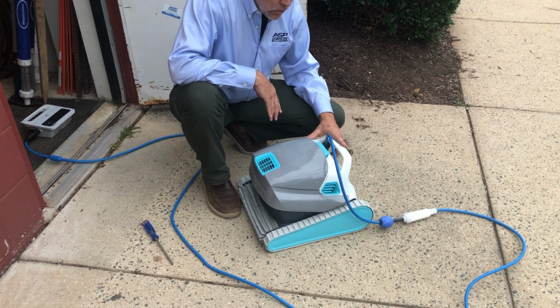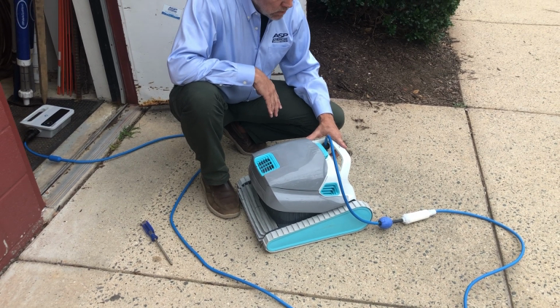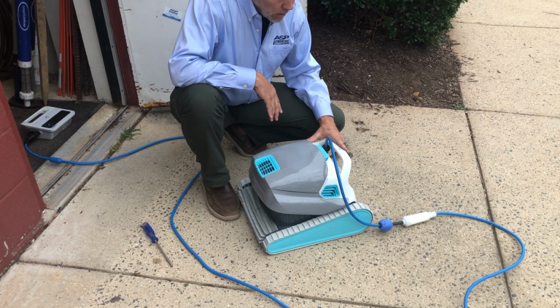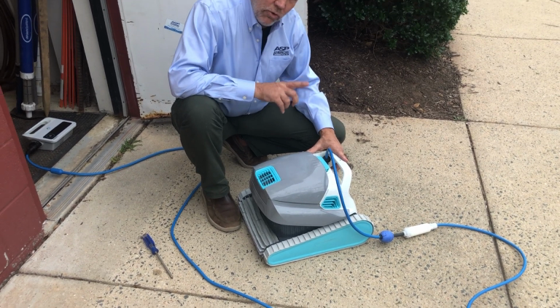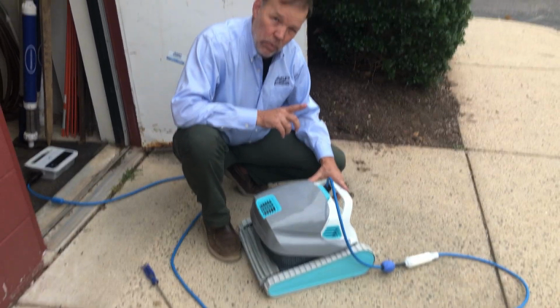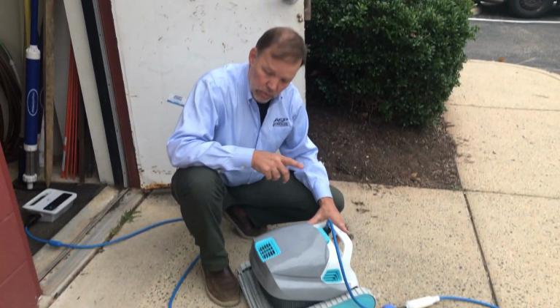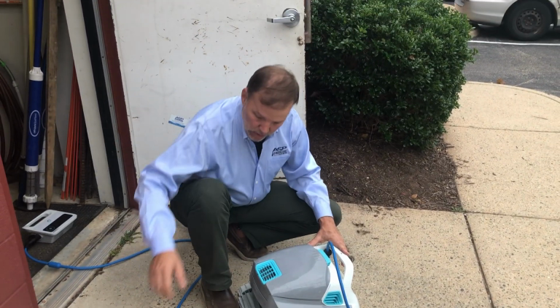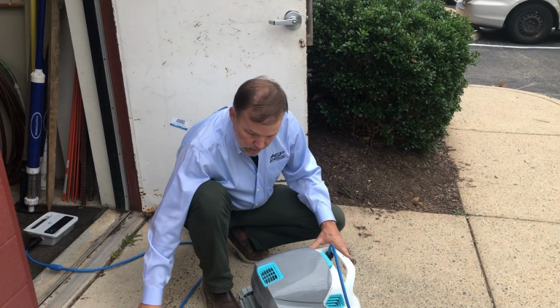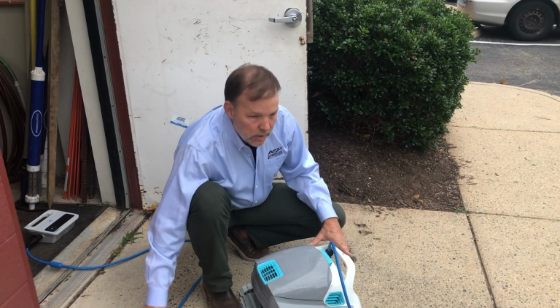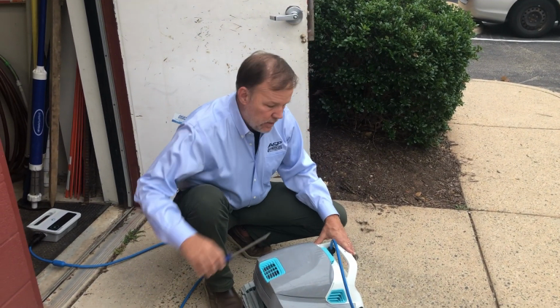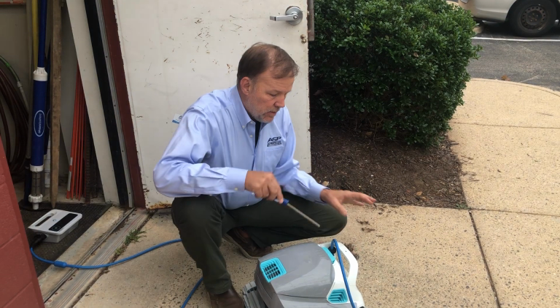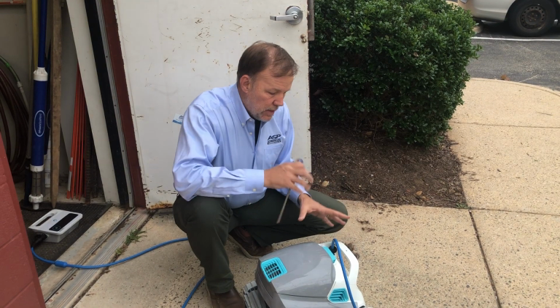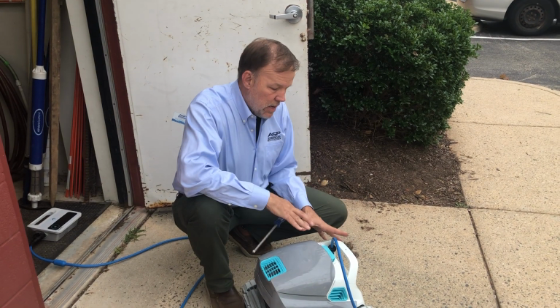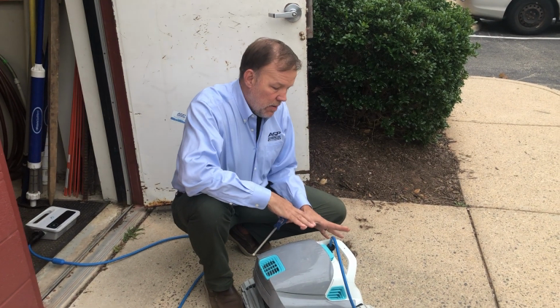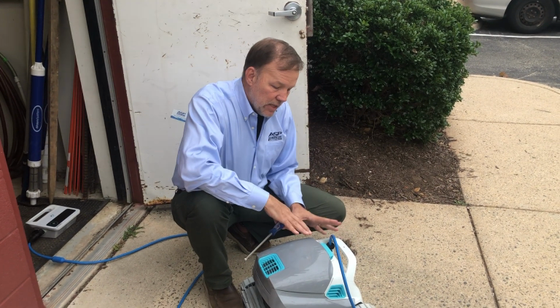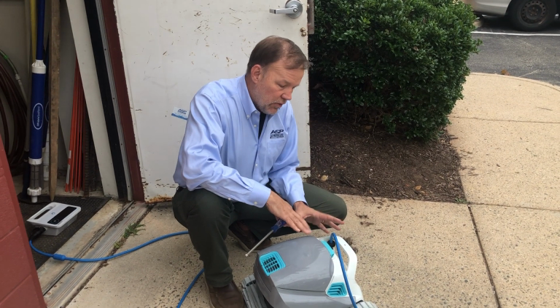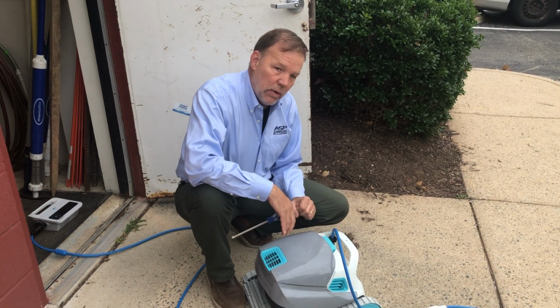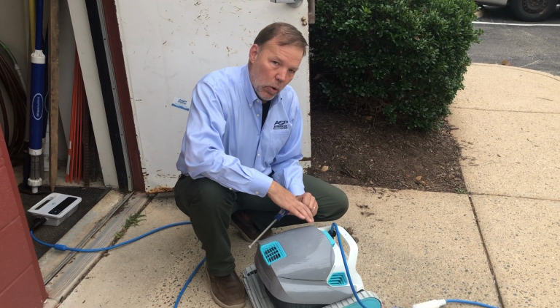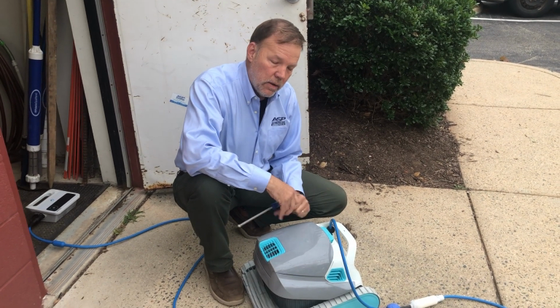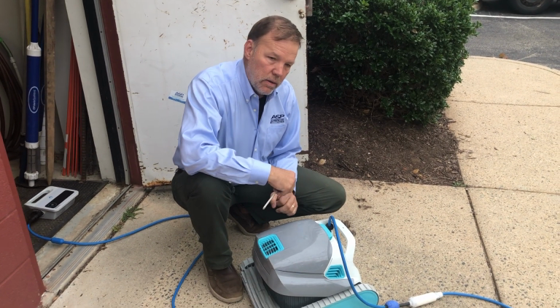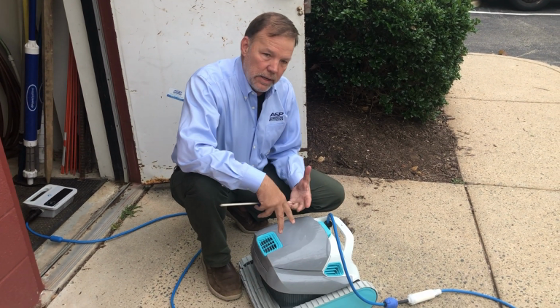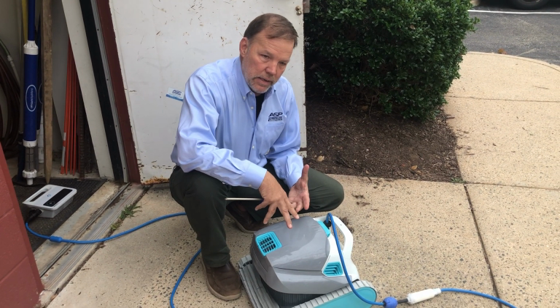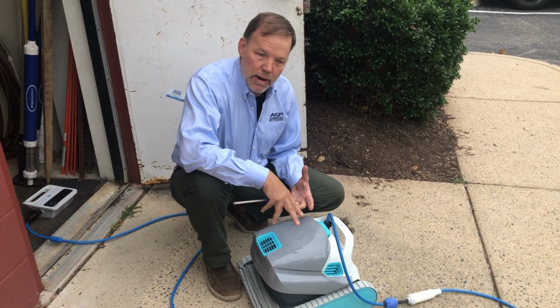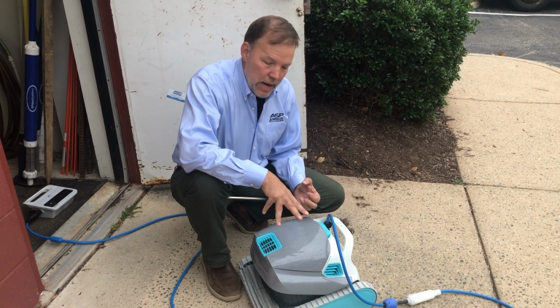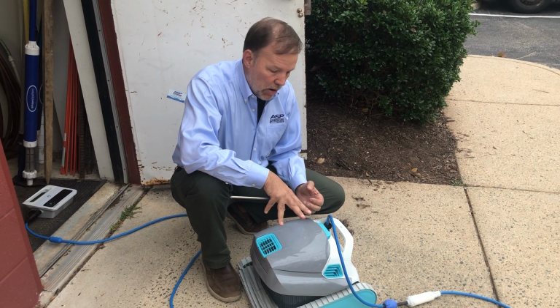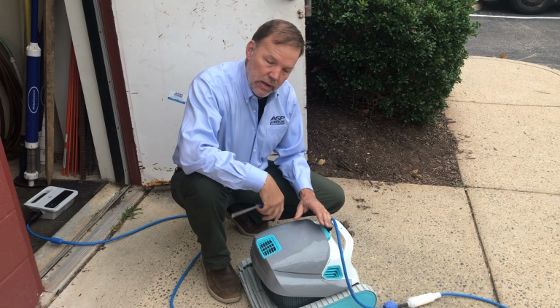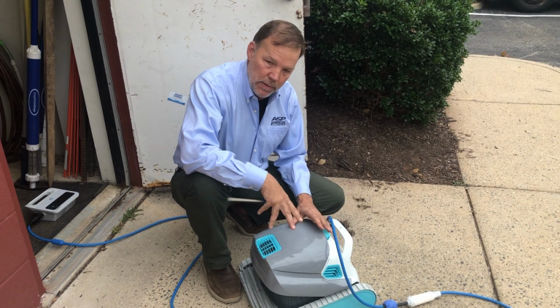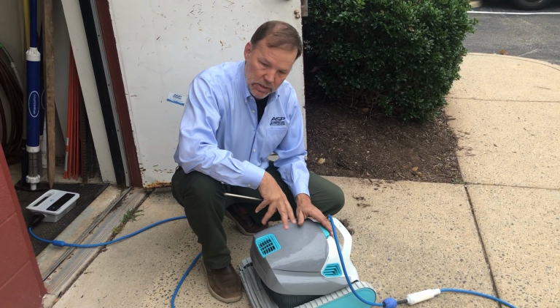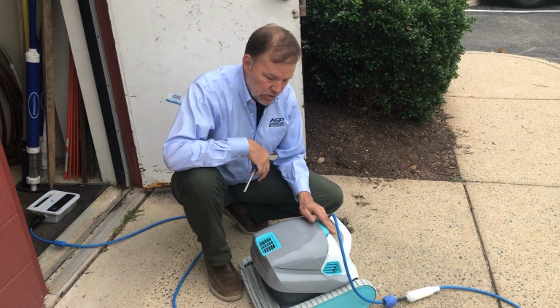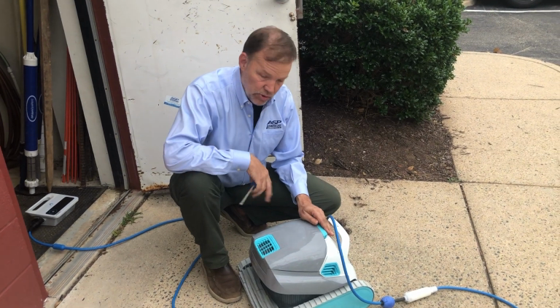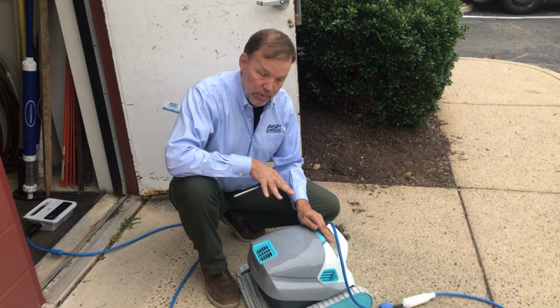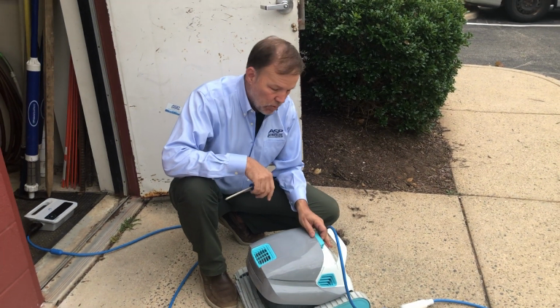A quick tutorial on how to take the guts out of this thing and clear out any hair or anything else that might be causing it to screw up in the pool.